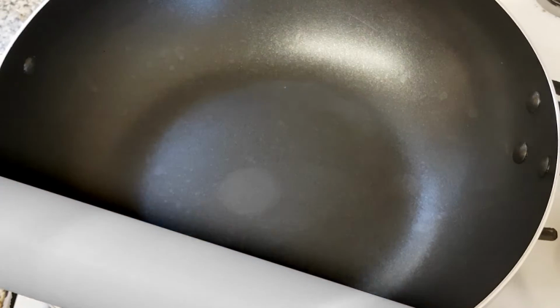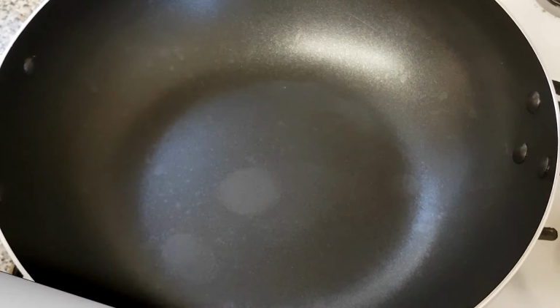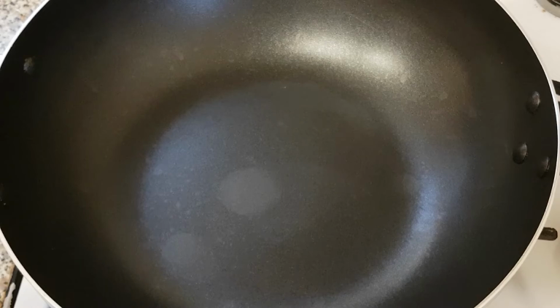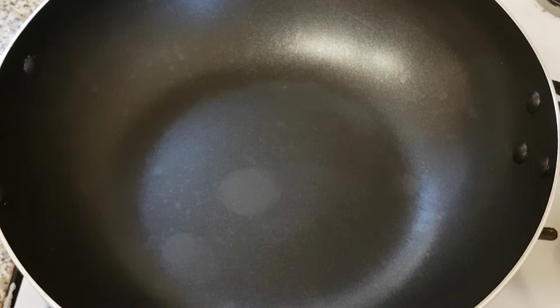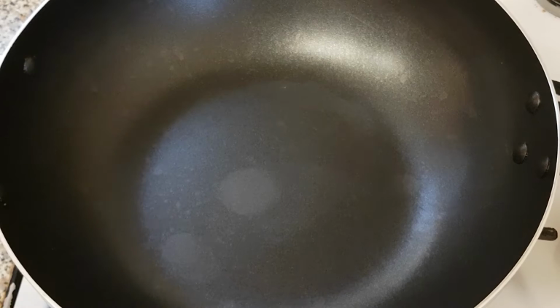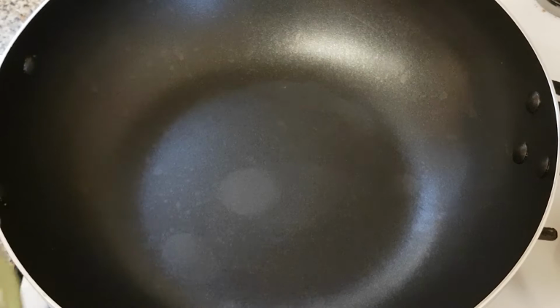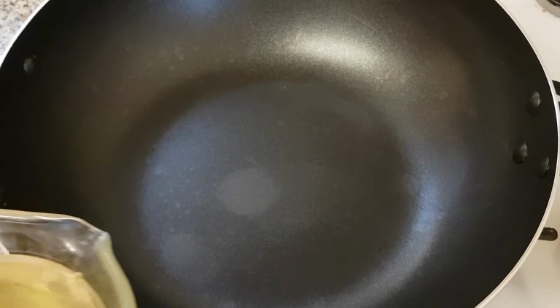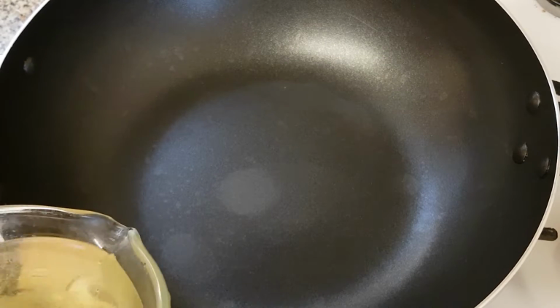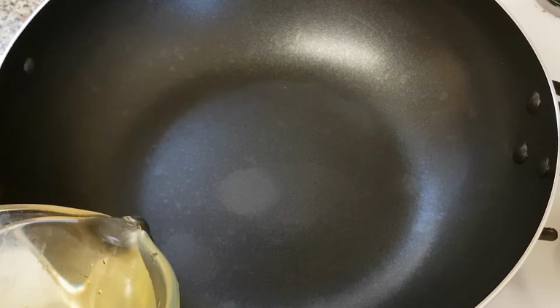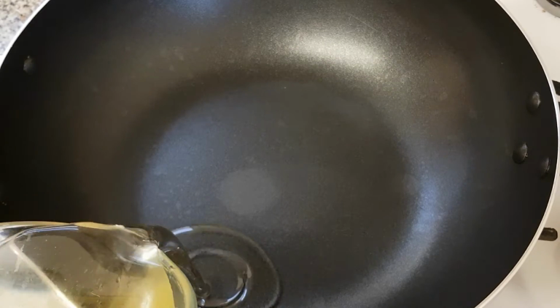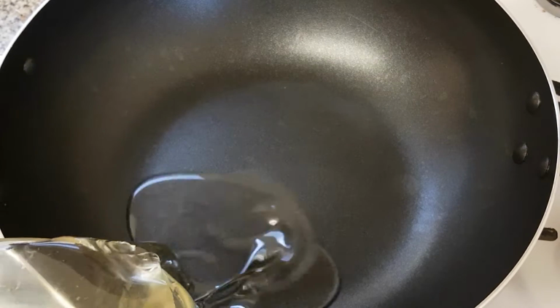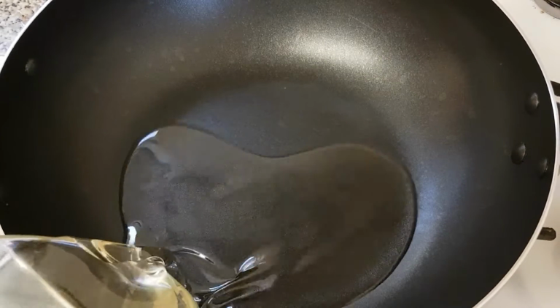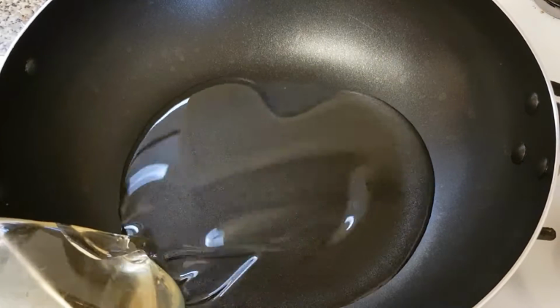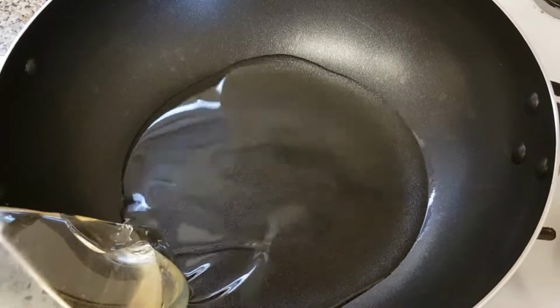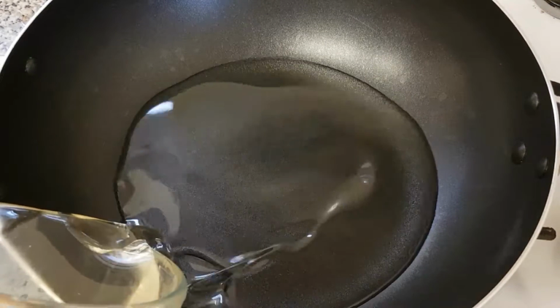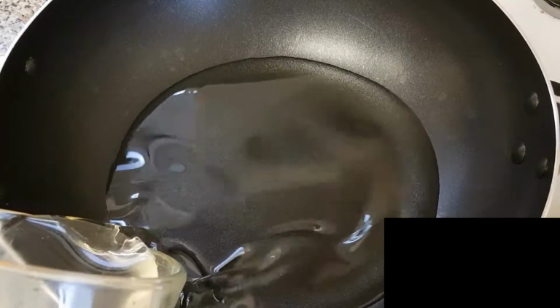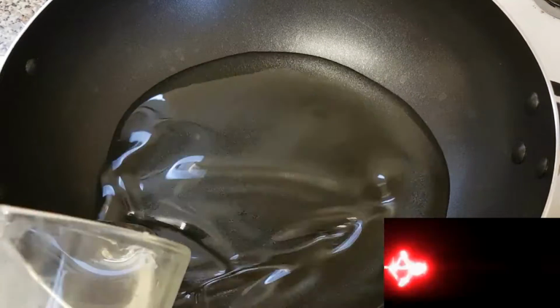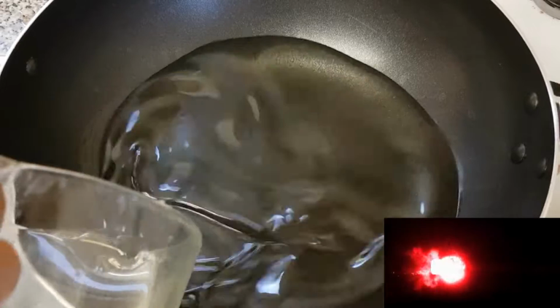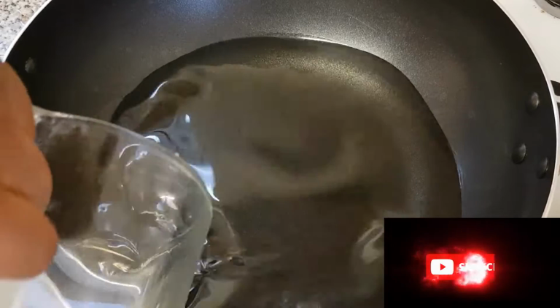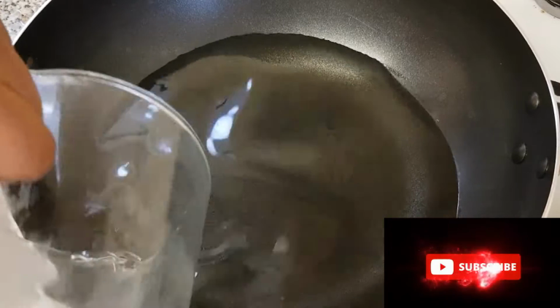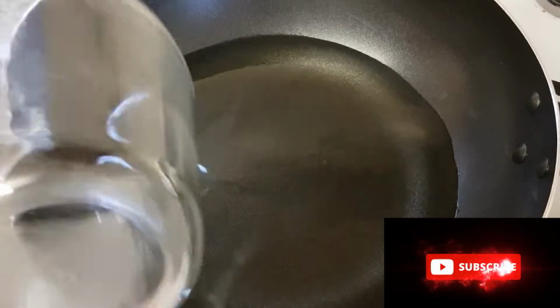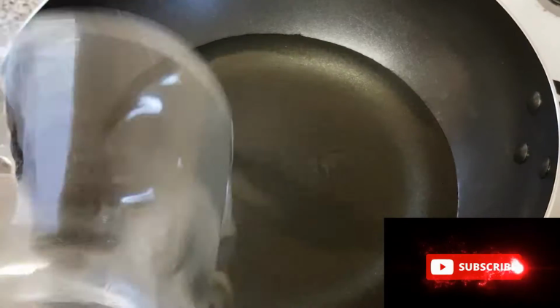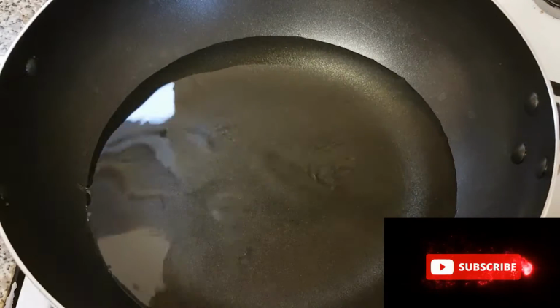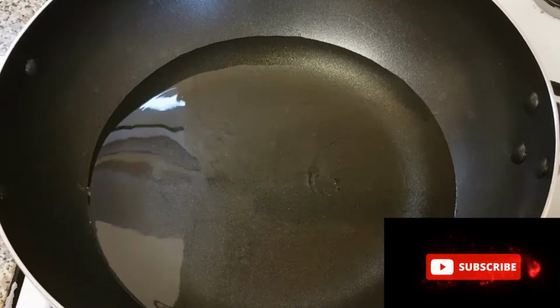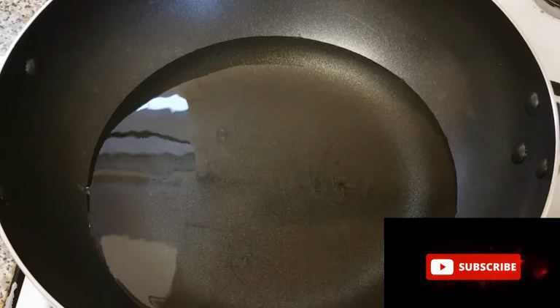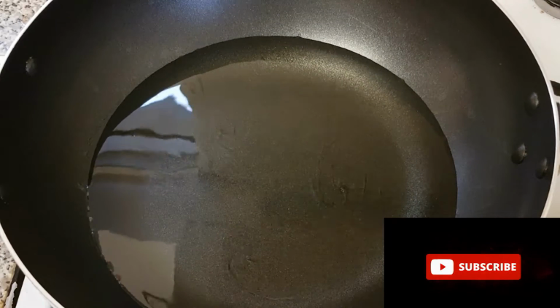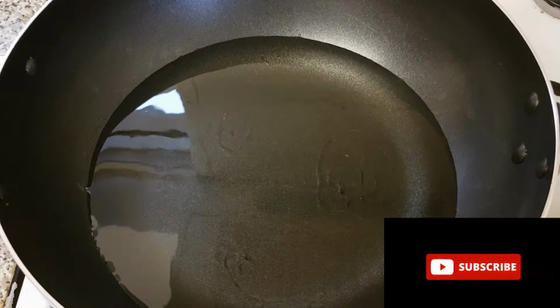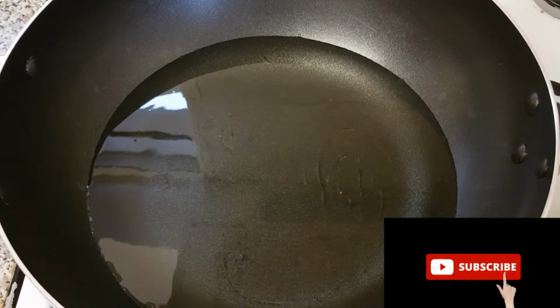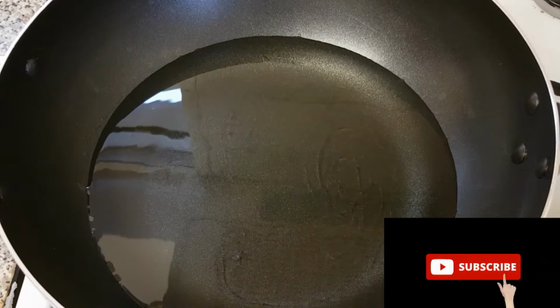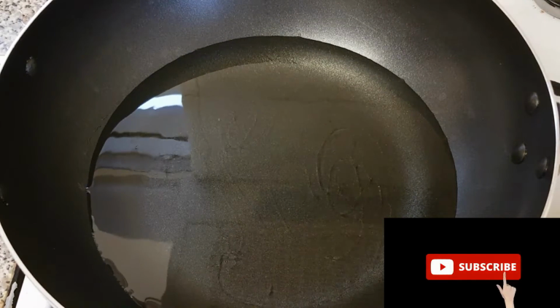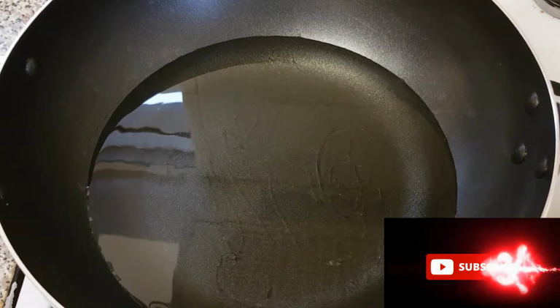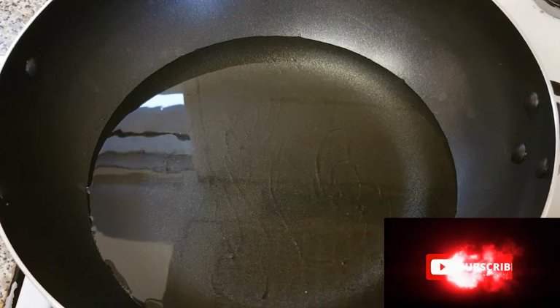Now it's time for us to start frying our egg fish. I'm just going to add the vegetable oil and allow it to heat up before adding the fish.